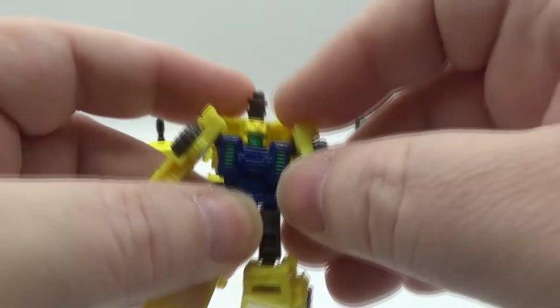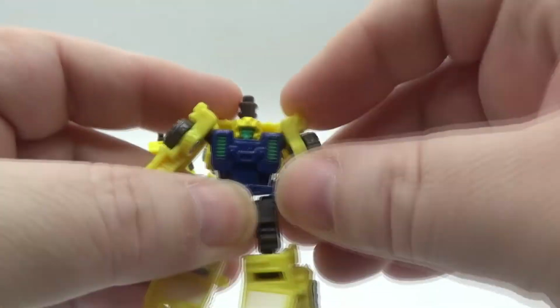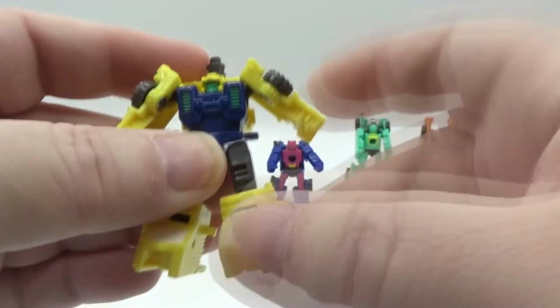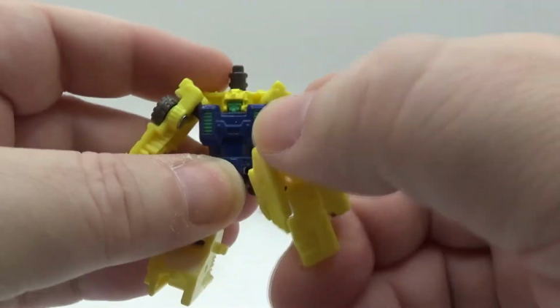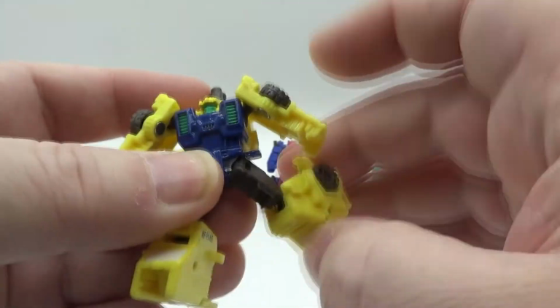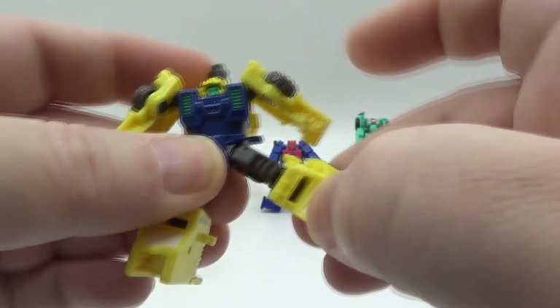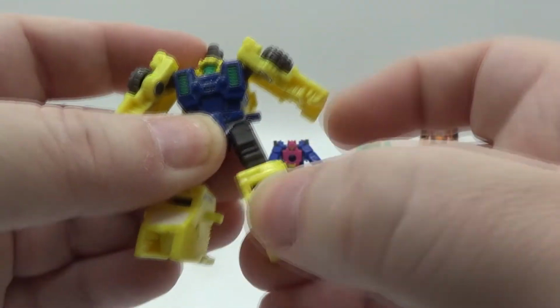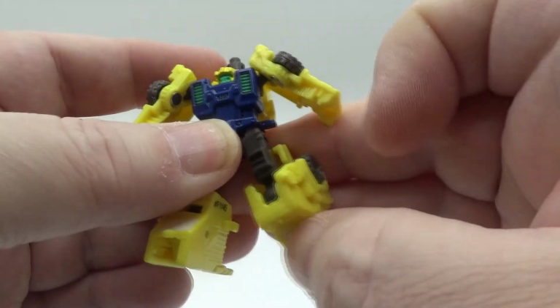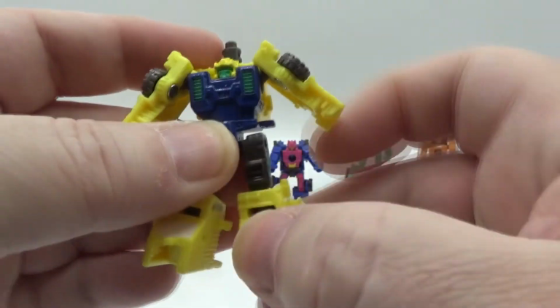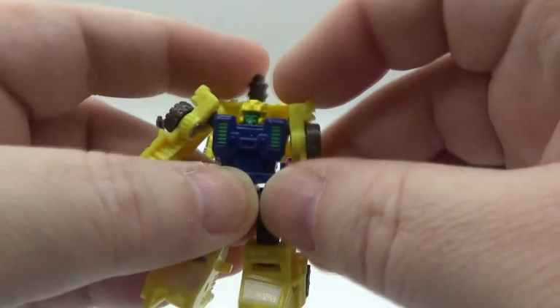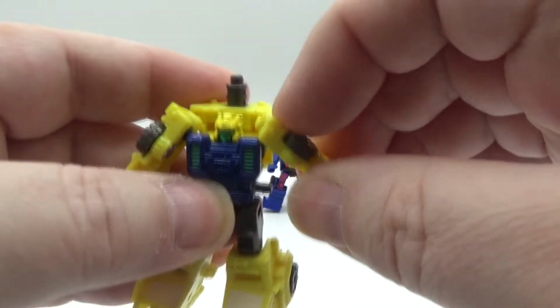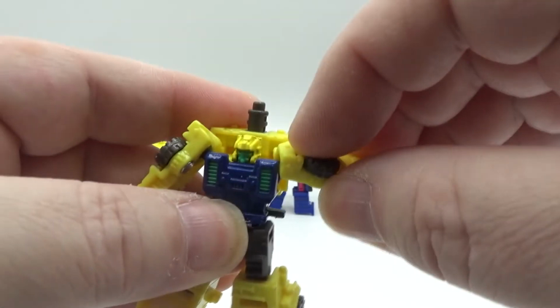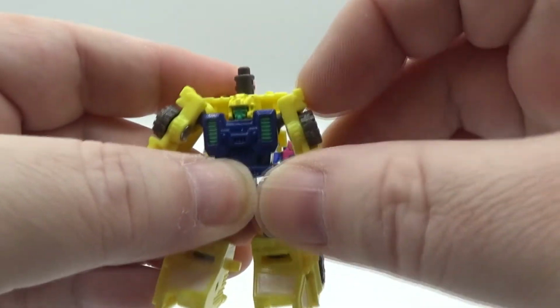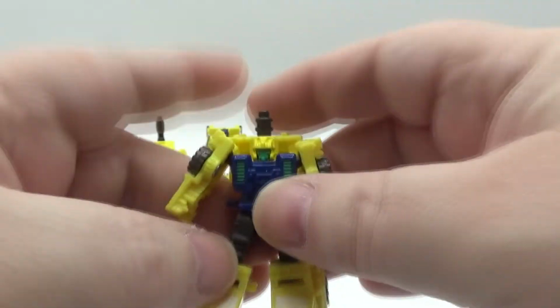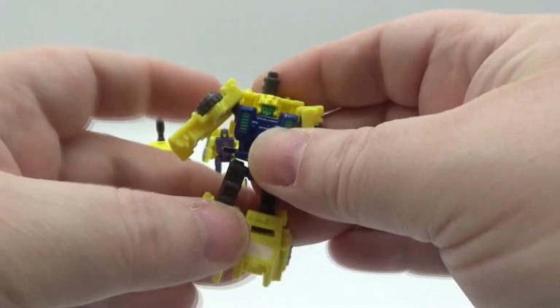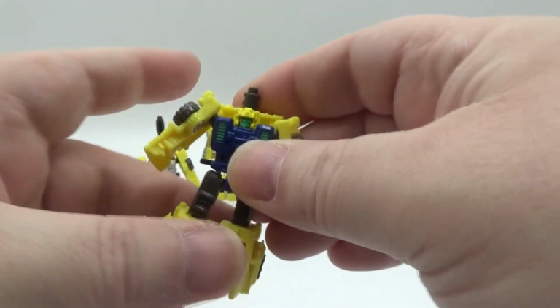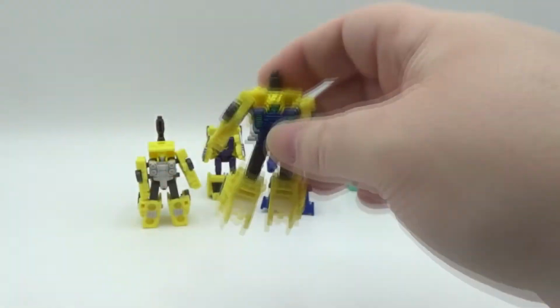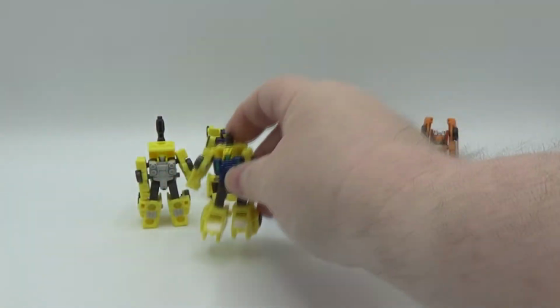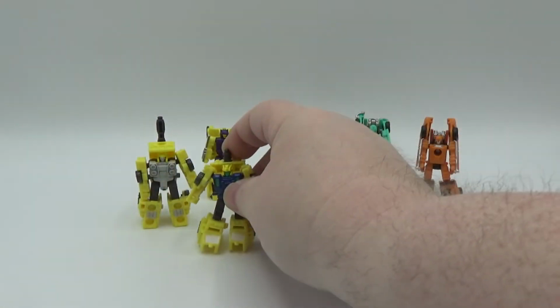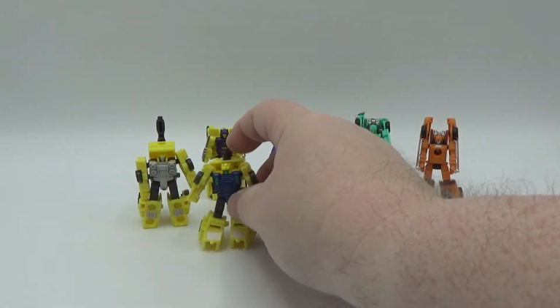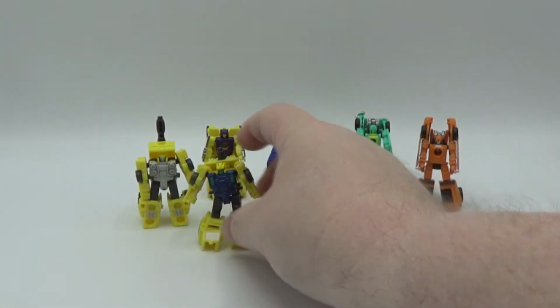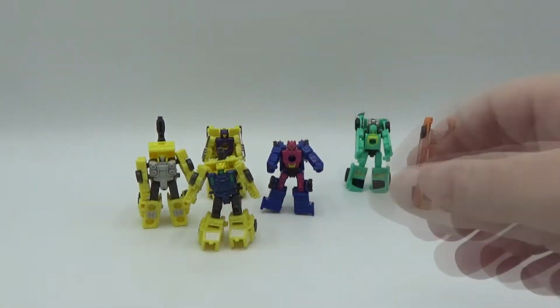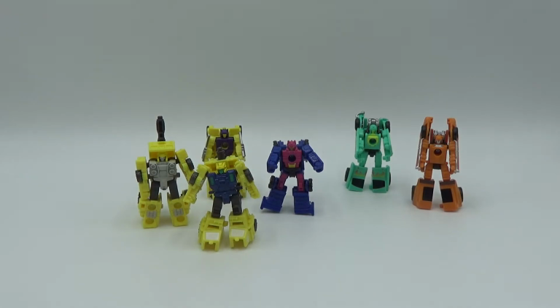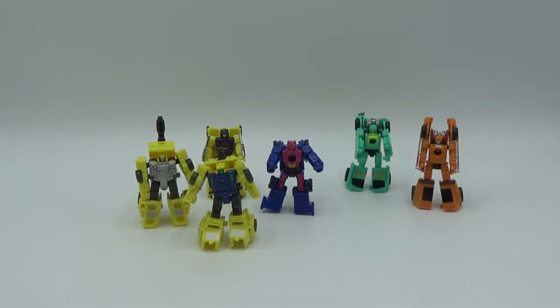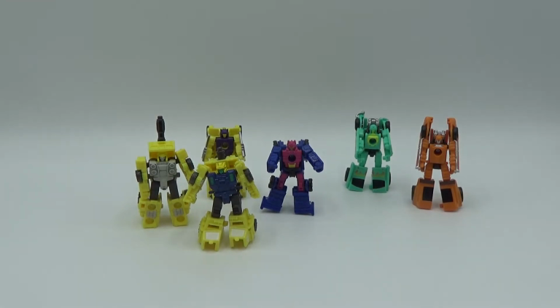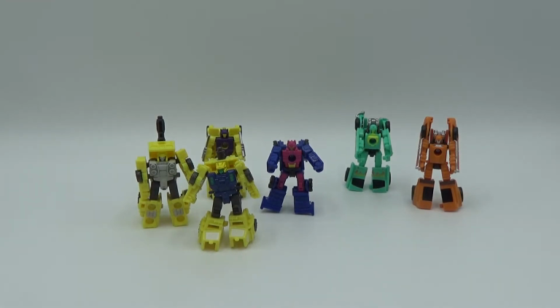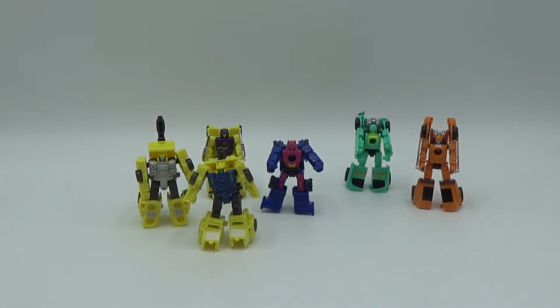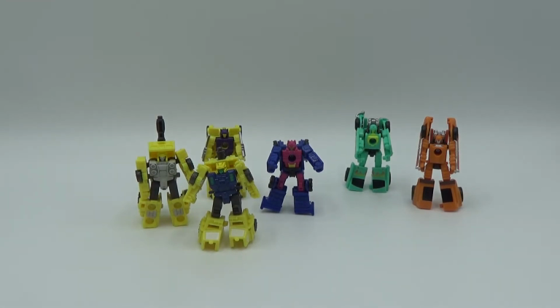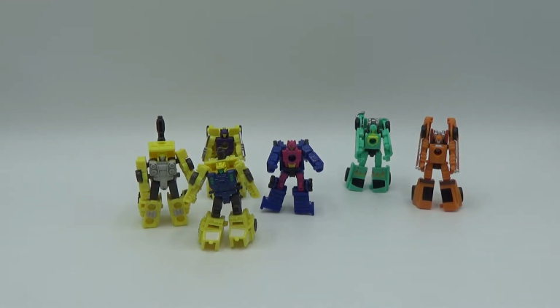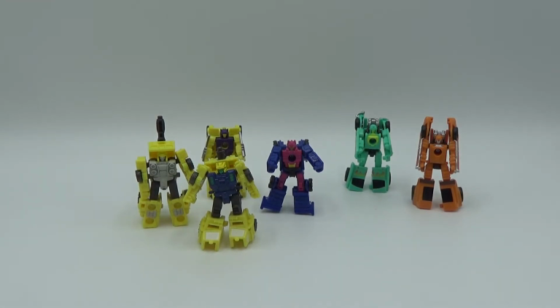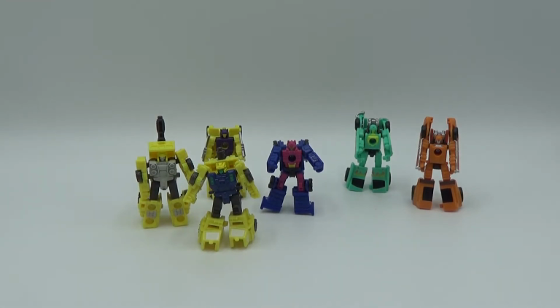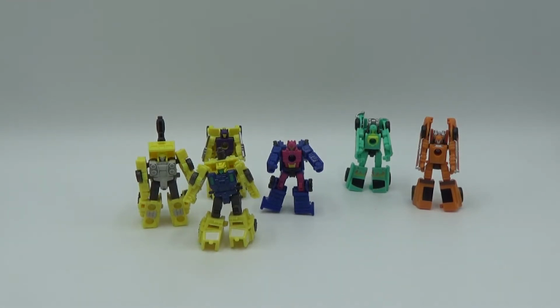Kick up, all the way there. There you go — easy peasy, lemon squeezy. So there you go — transformation and articulation for these little MicroMasters.